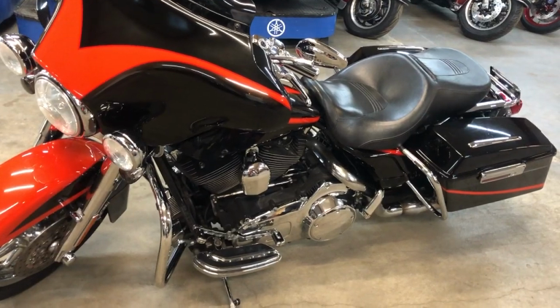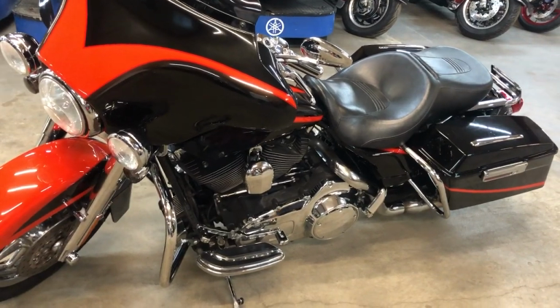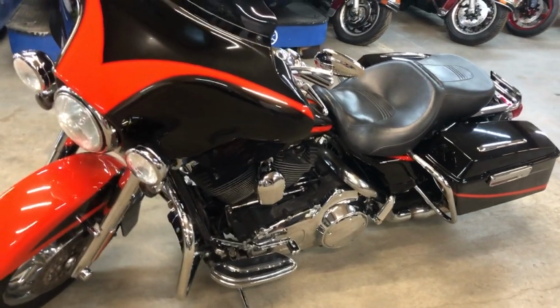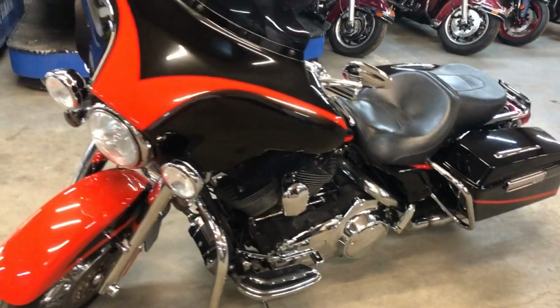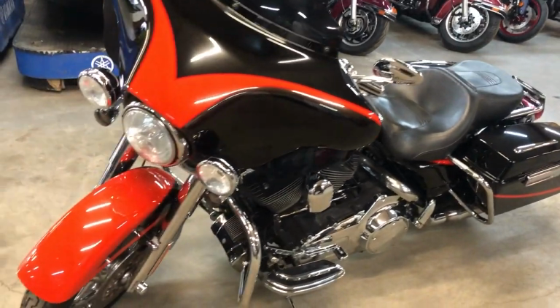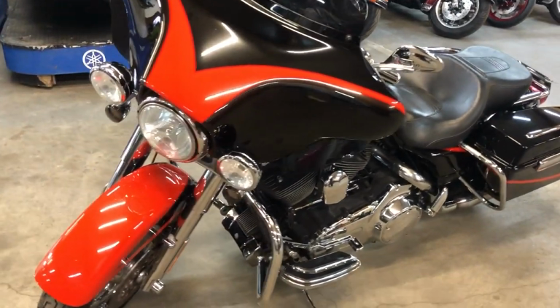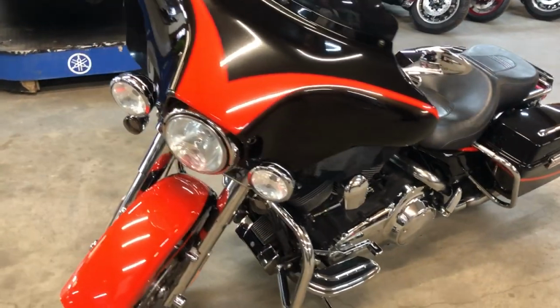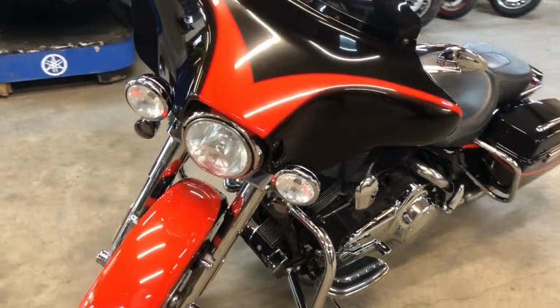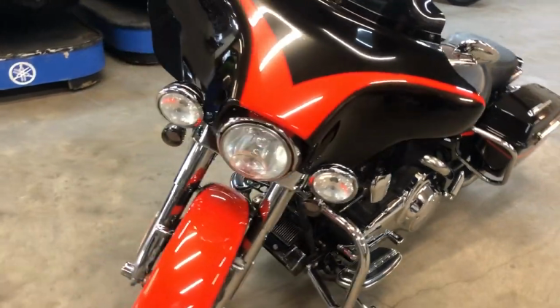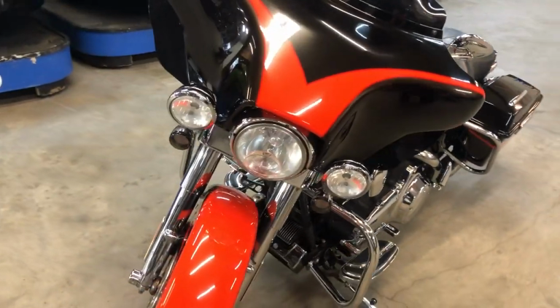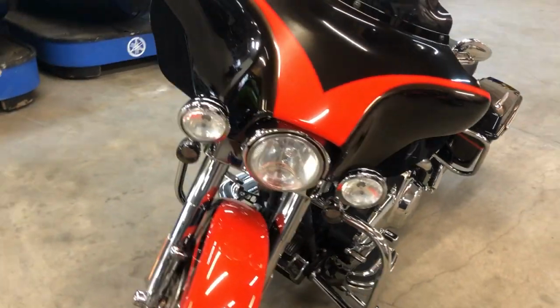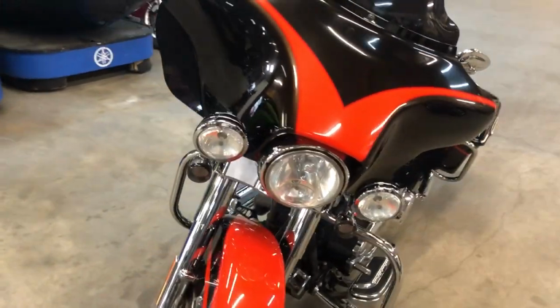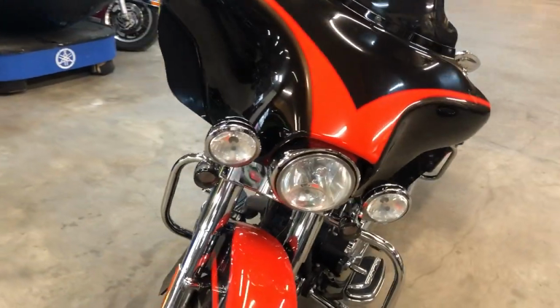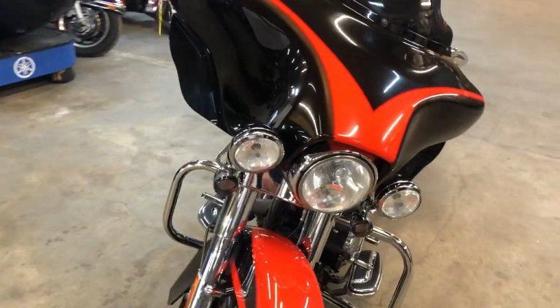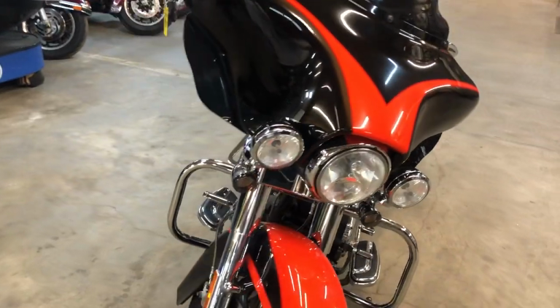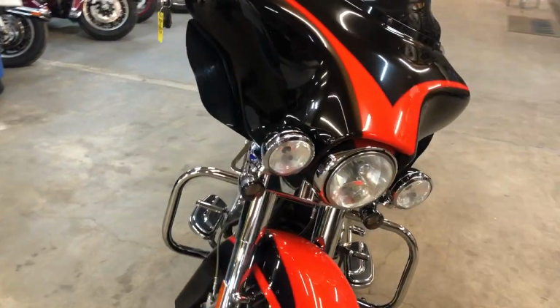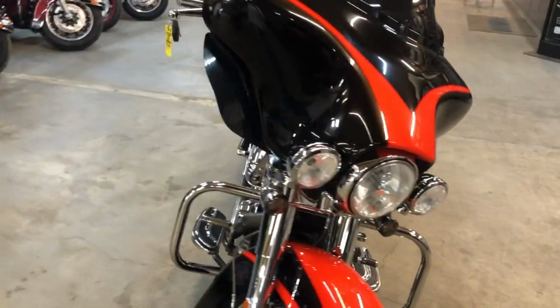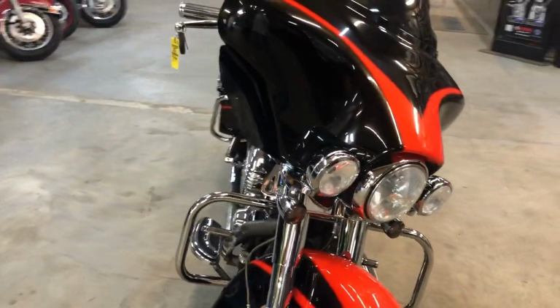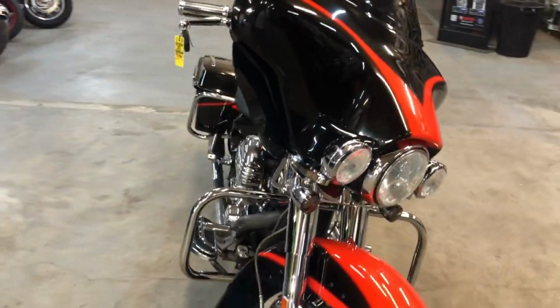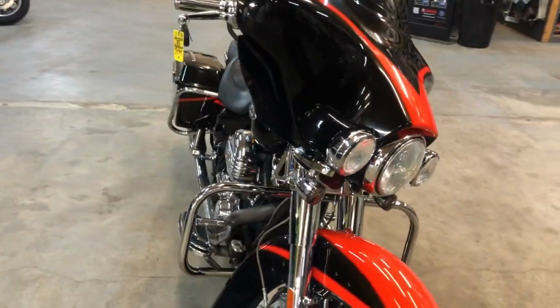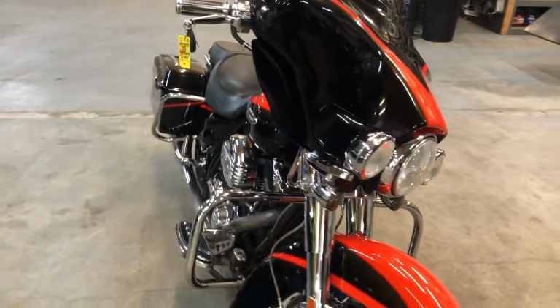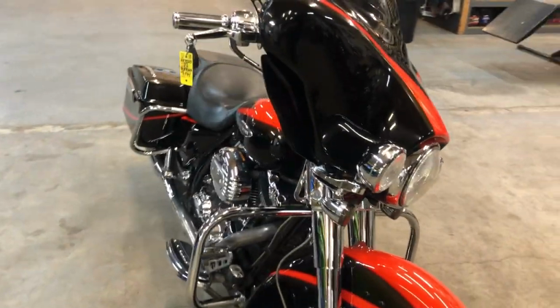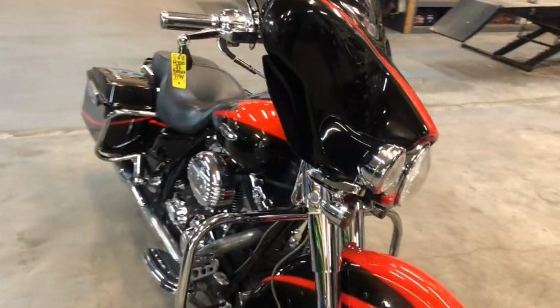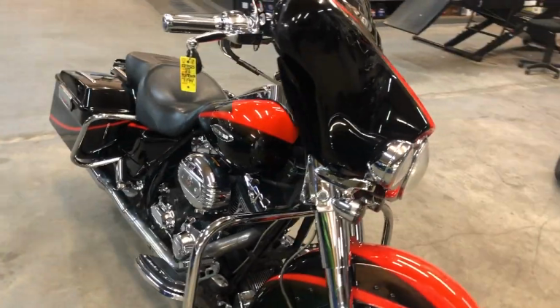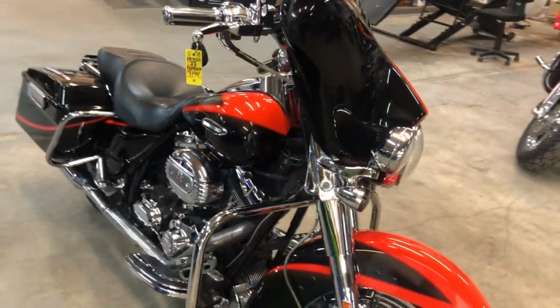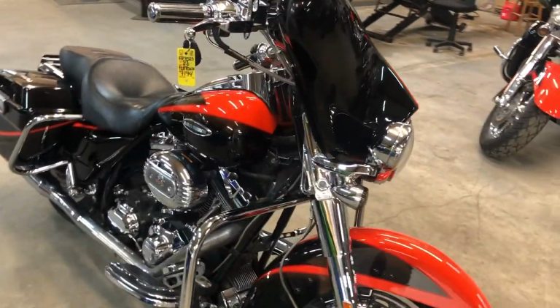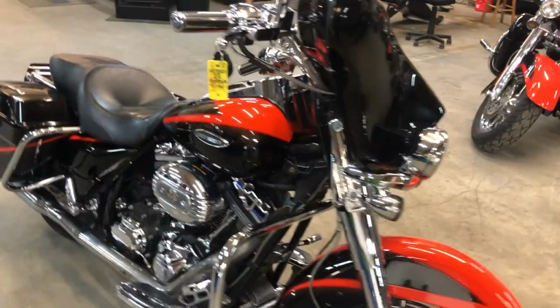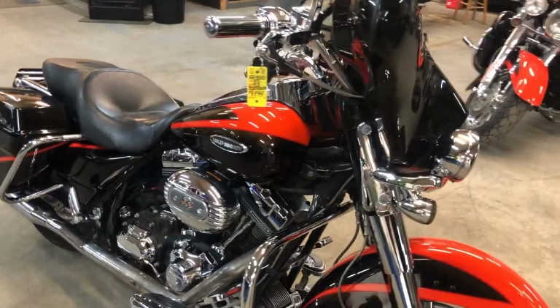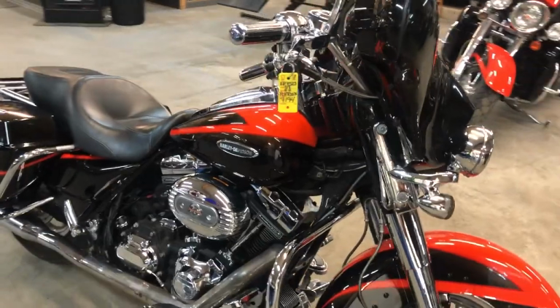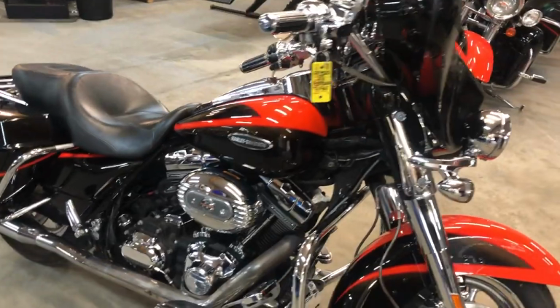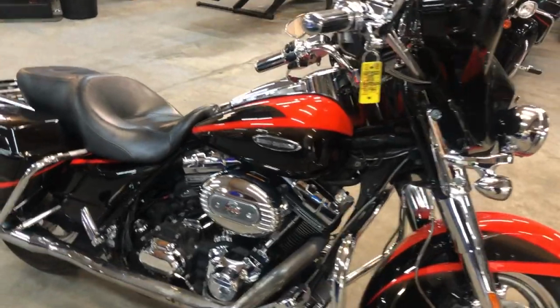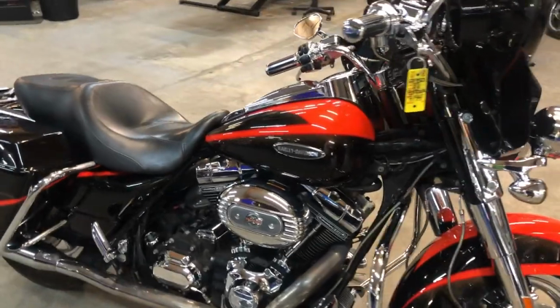Hey guys, ApprovalPowerSports.com here doing some videos on some stuff just coming in. We're getting another CVO on the showroom floor for you. This one here is a 2007 Screaming Eagle, got that 110 cubic inch motor, only 30,087 miles.